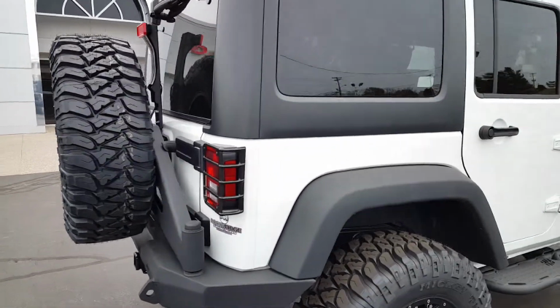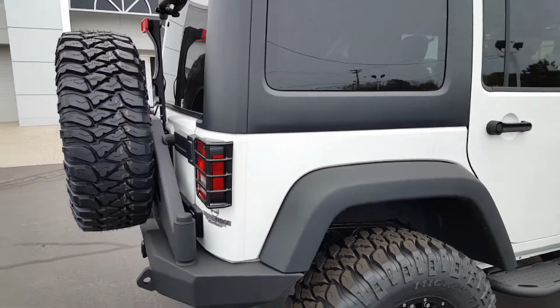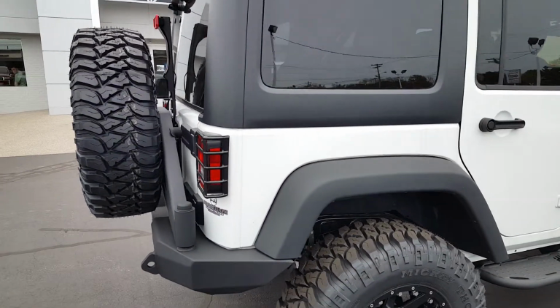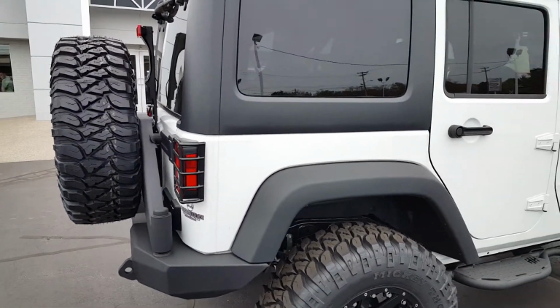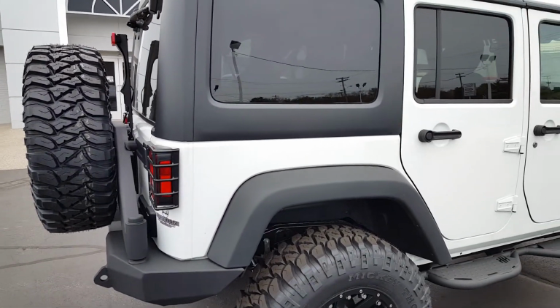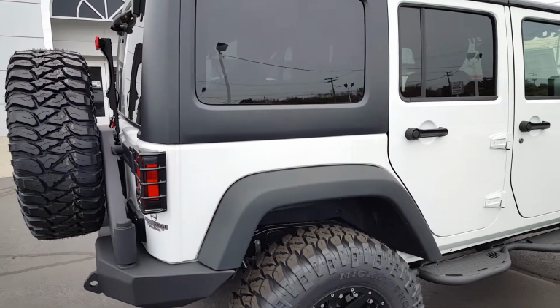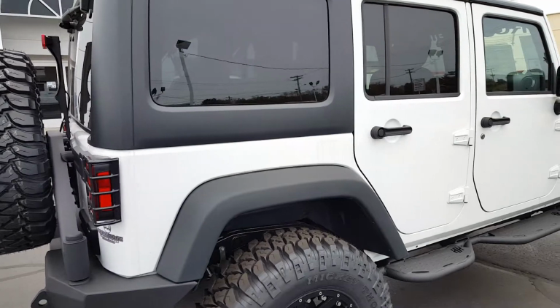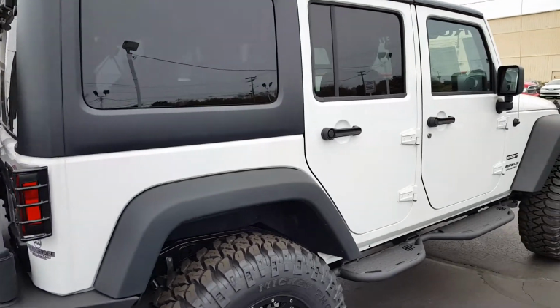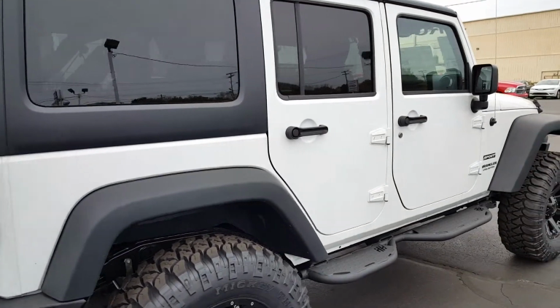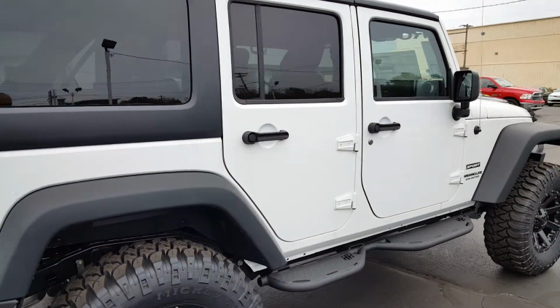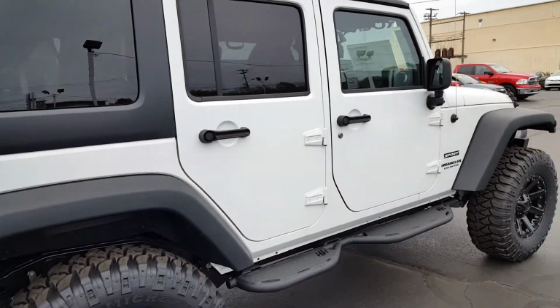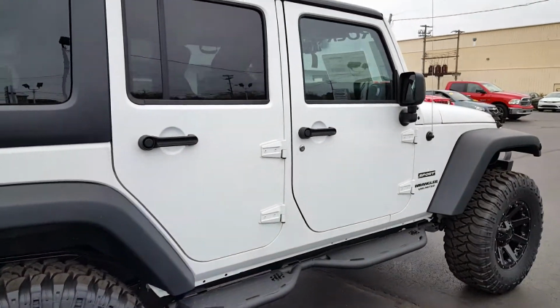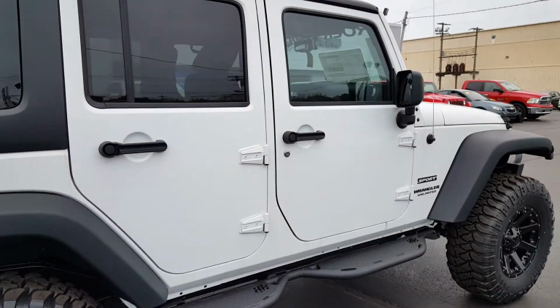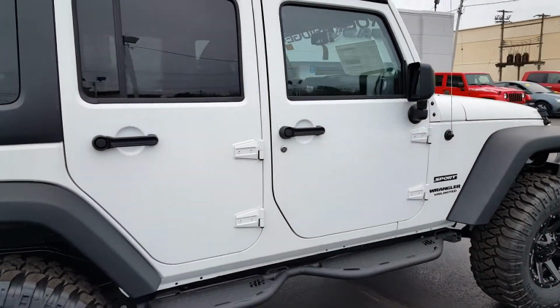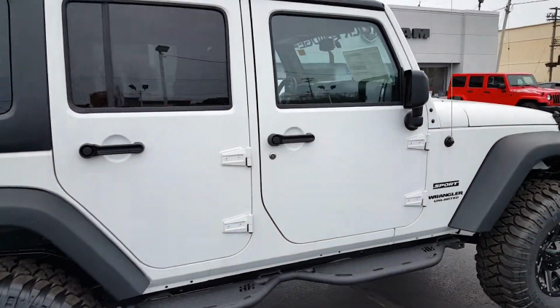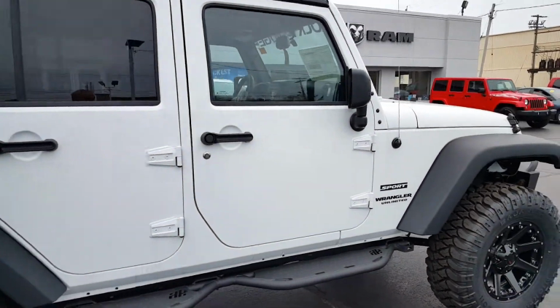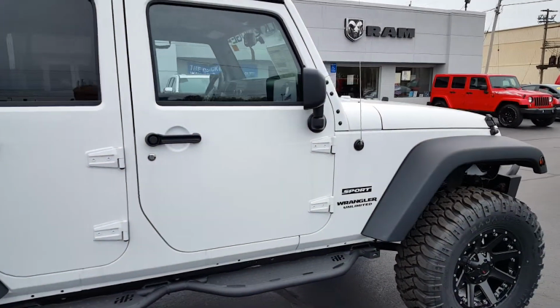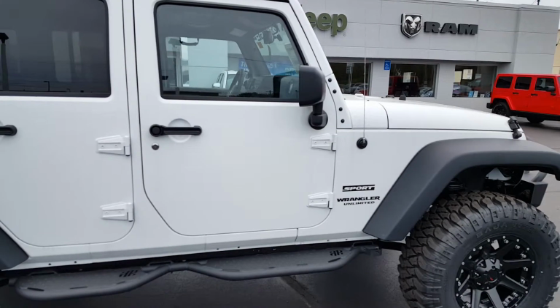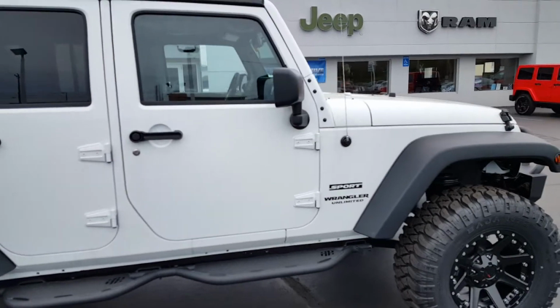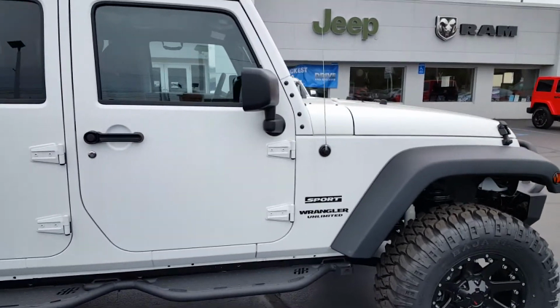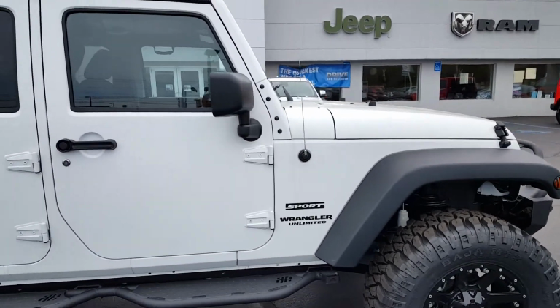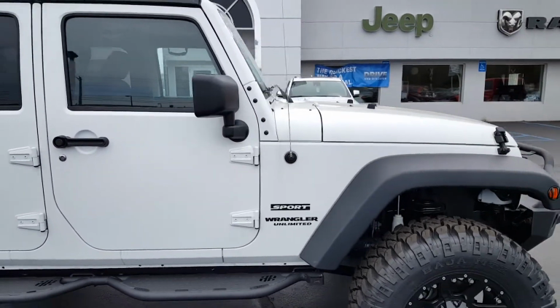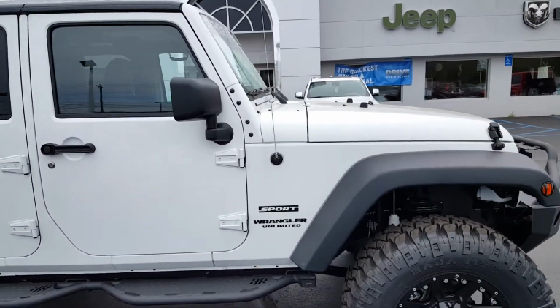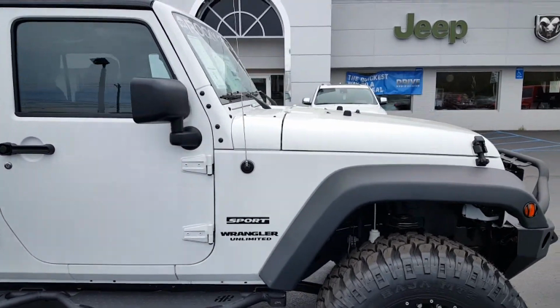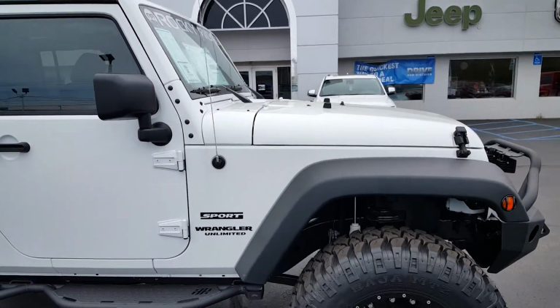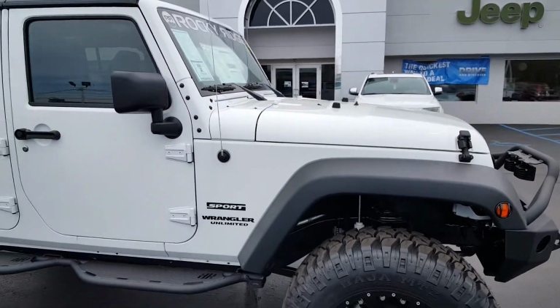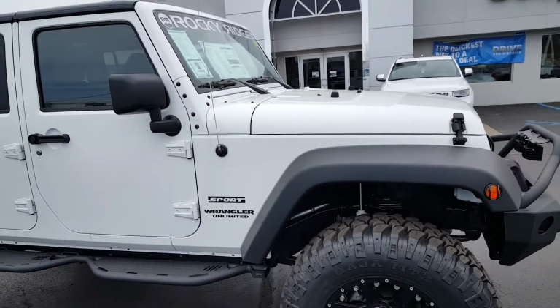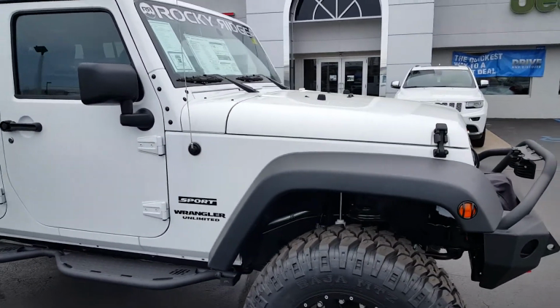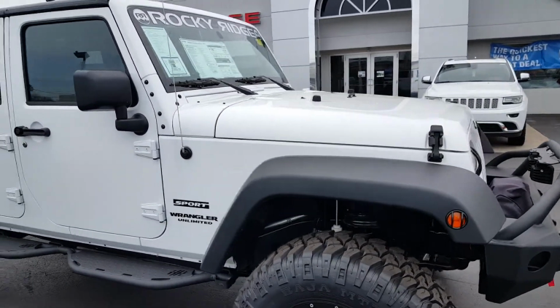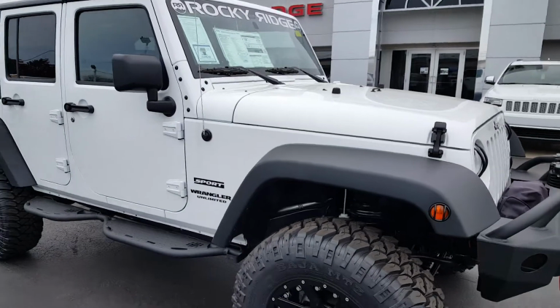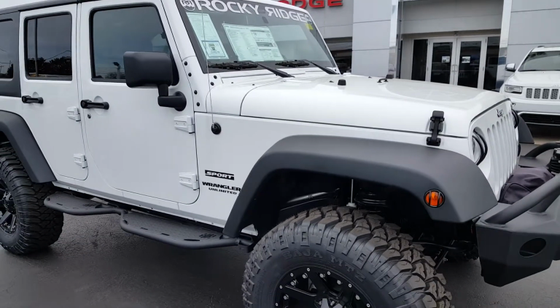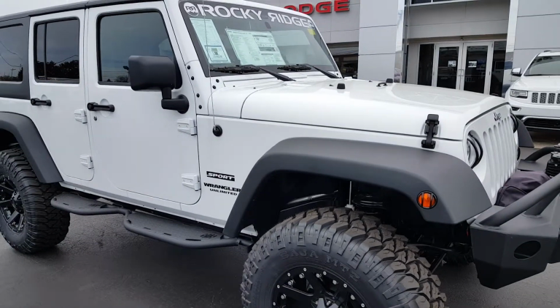These are made by Rocky Ridge down in Georgia. They come with a three-year, 36,000-mile warranty, serviceable at any Jeep dealer in the nation.